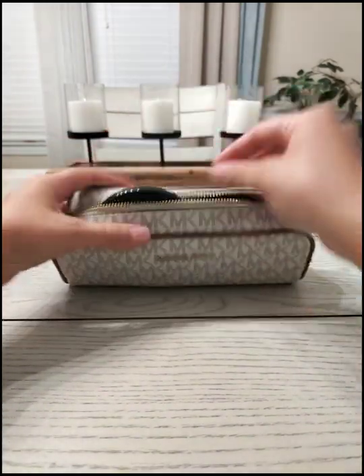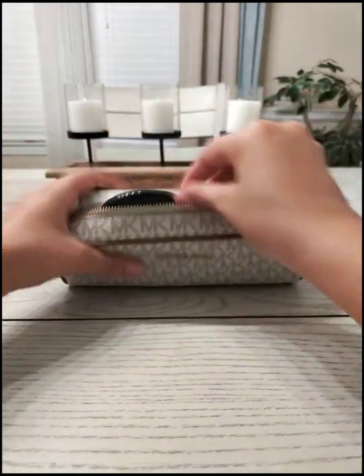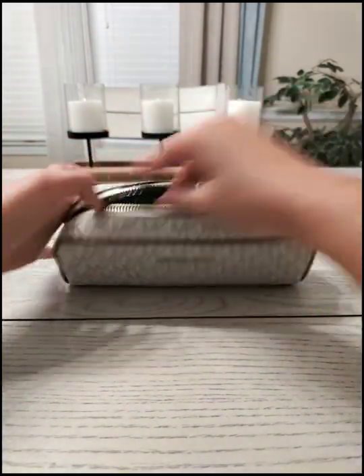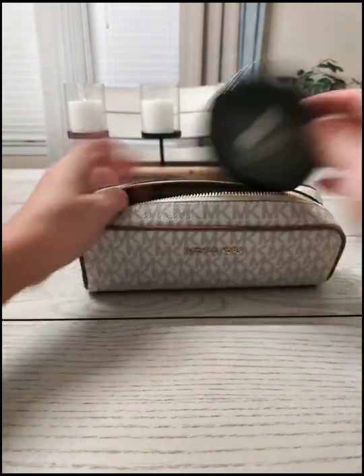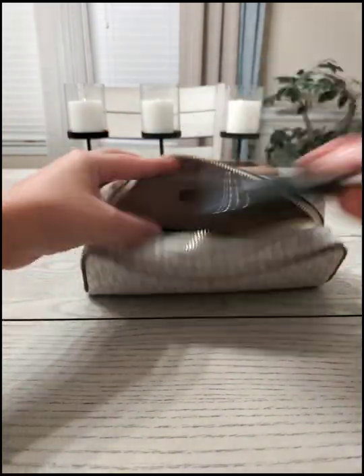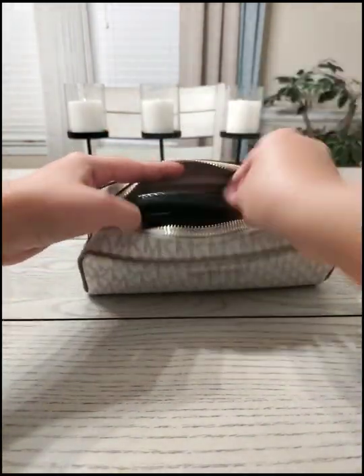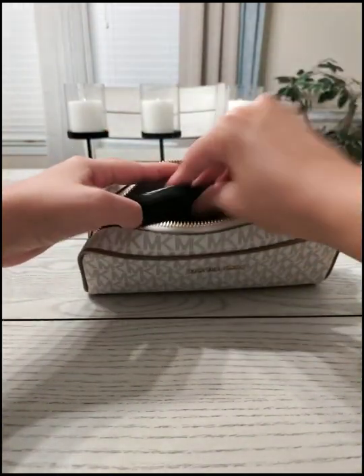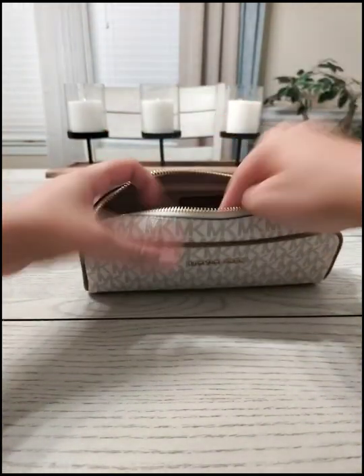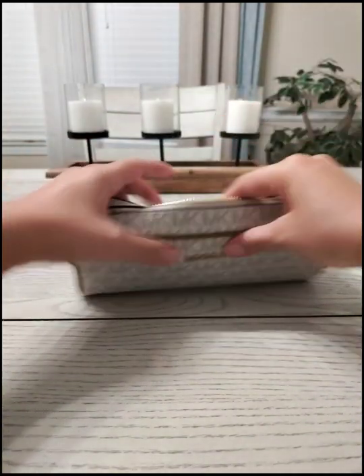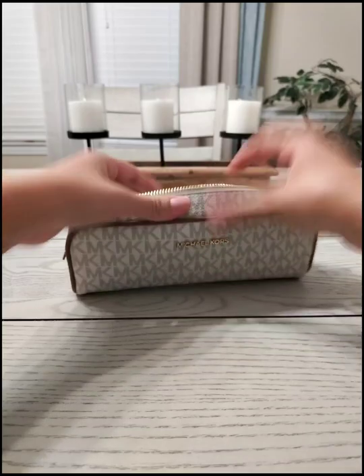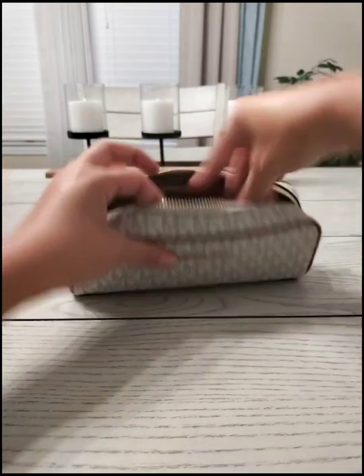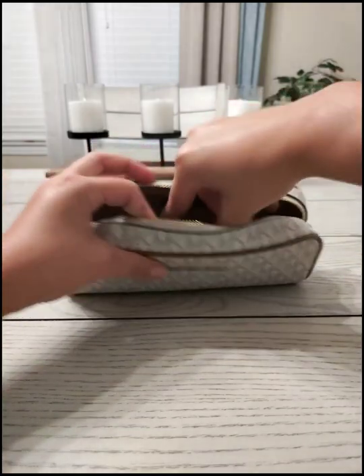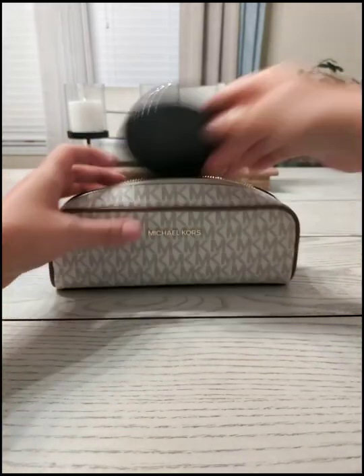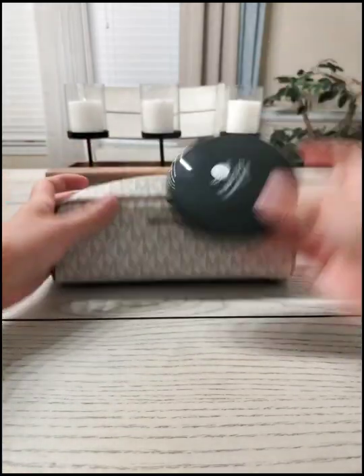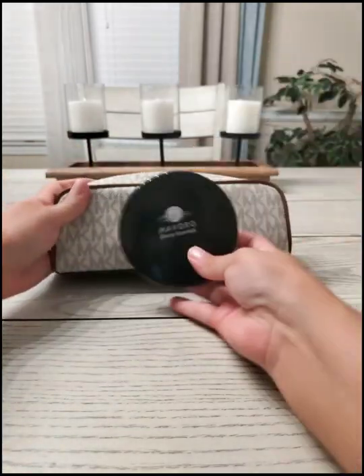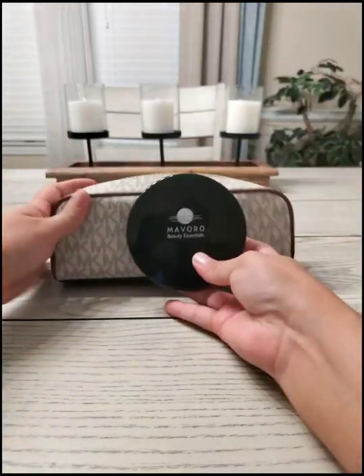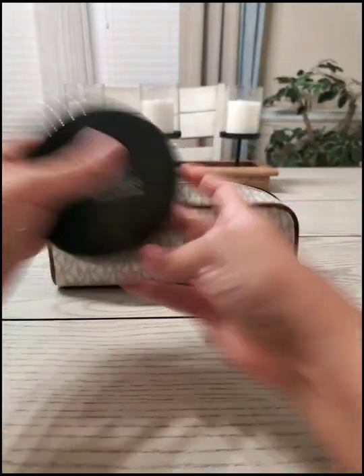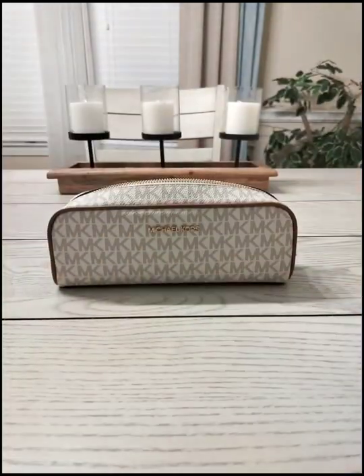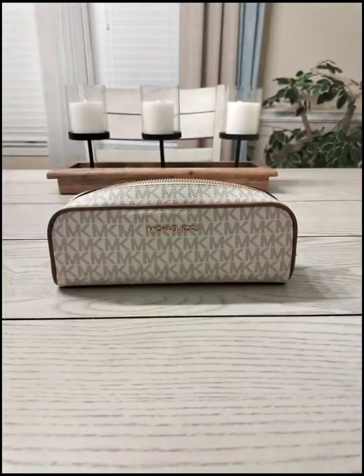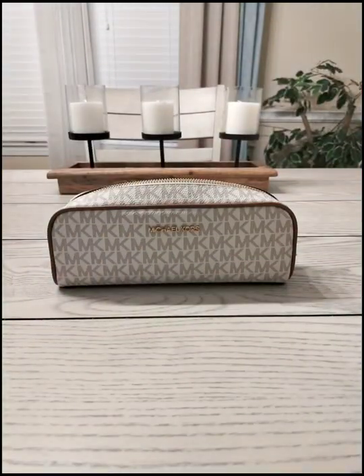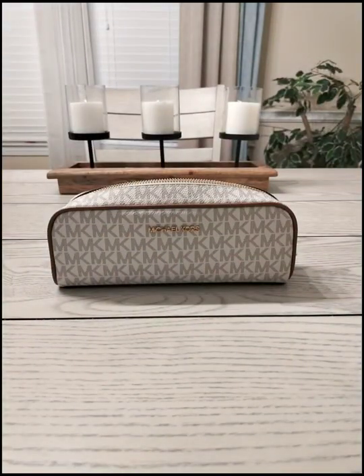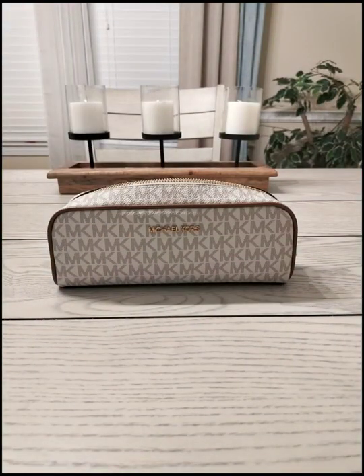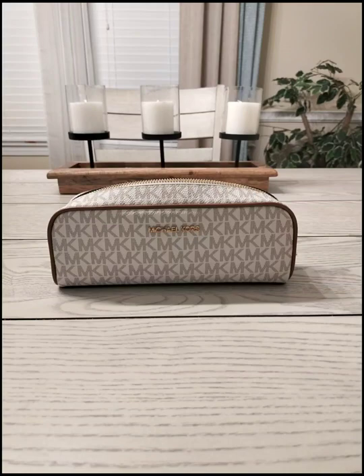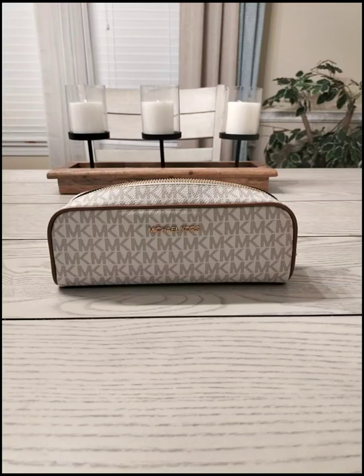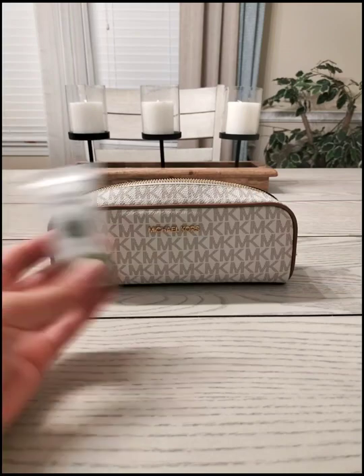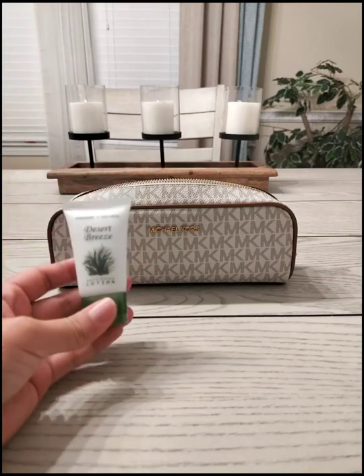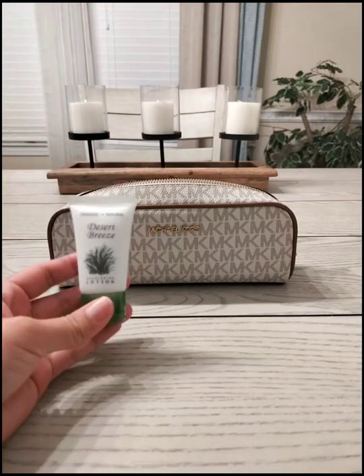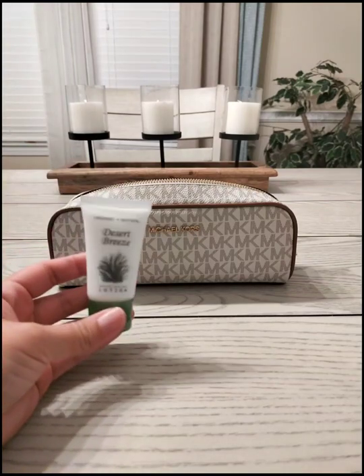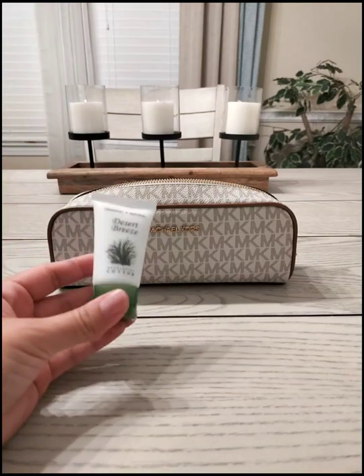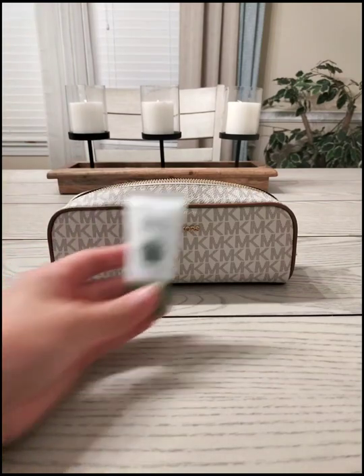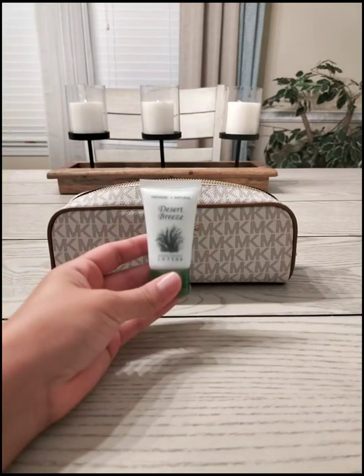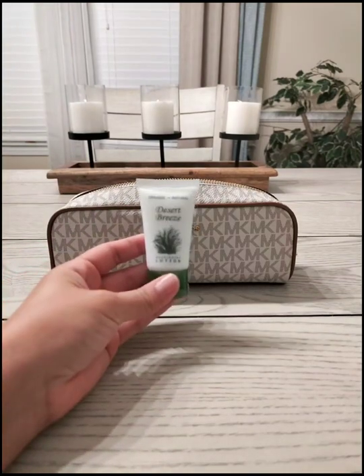This one is actually a little too big — it wouldn't fit in there. I'm going to put in a lotion, a little mini lotion, travel size.